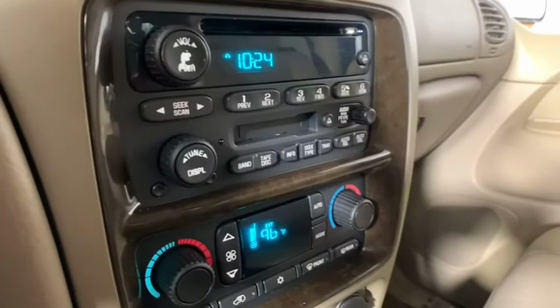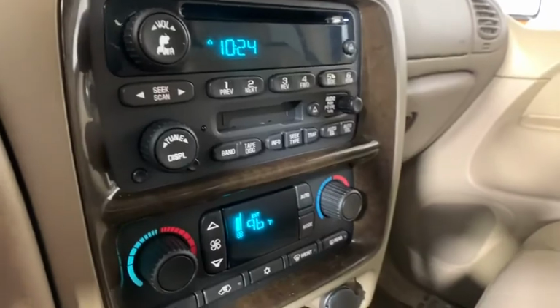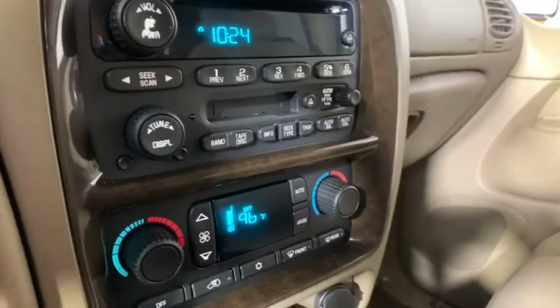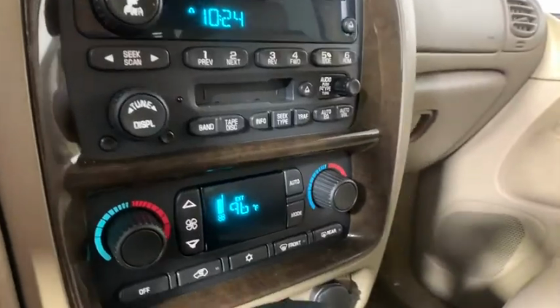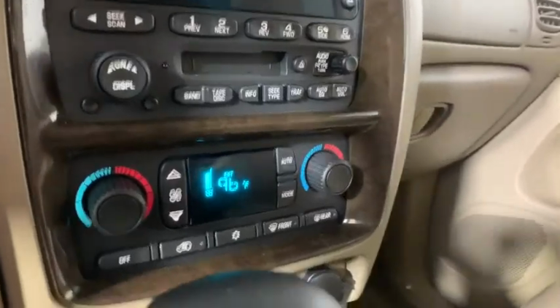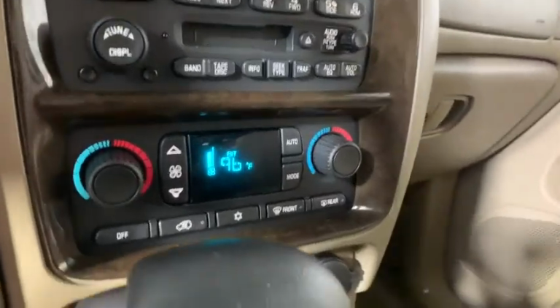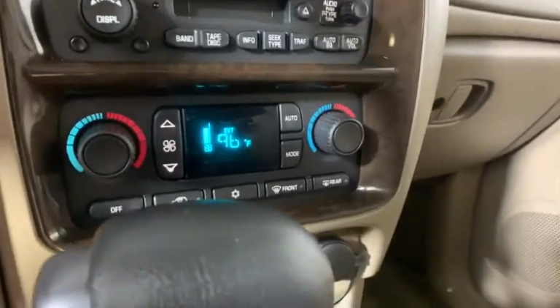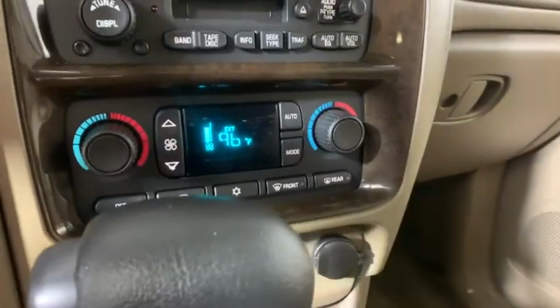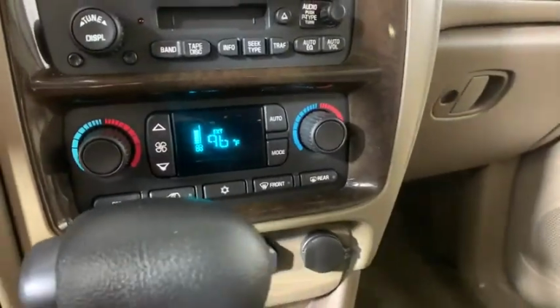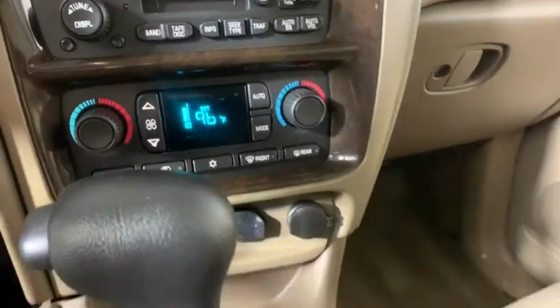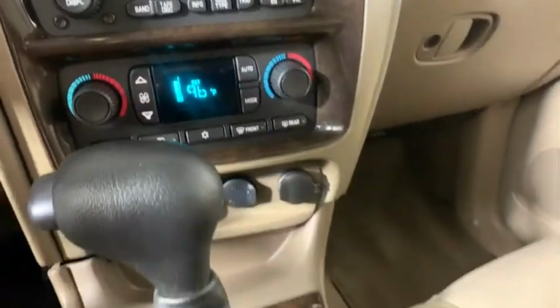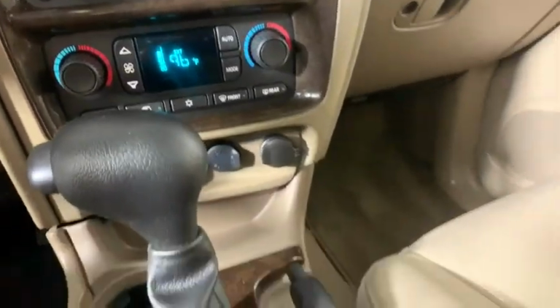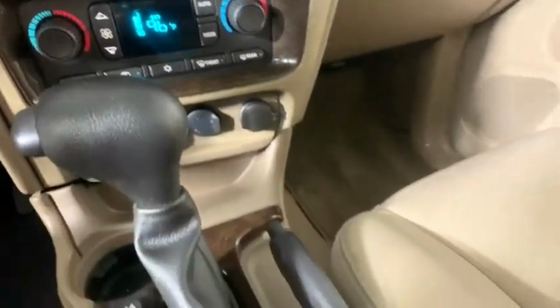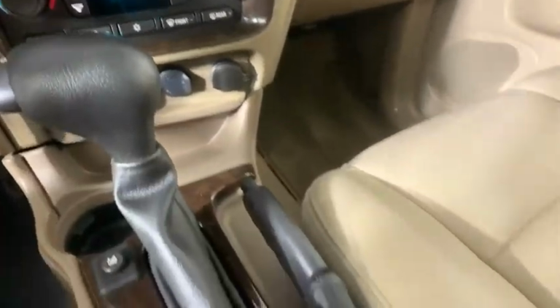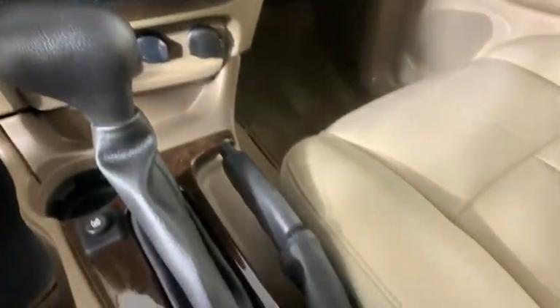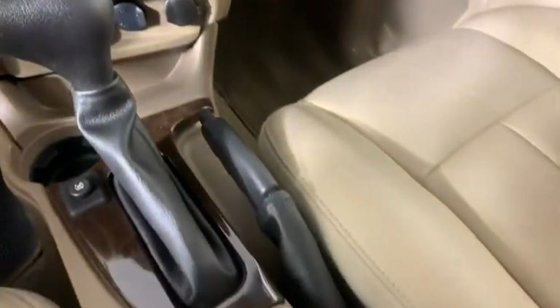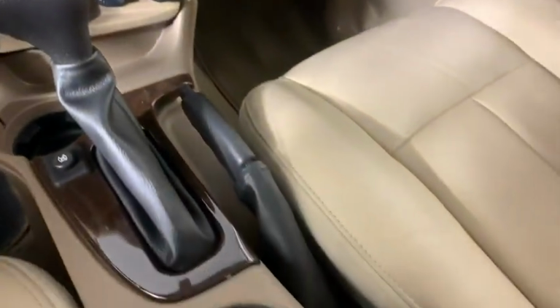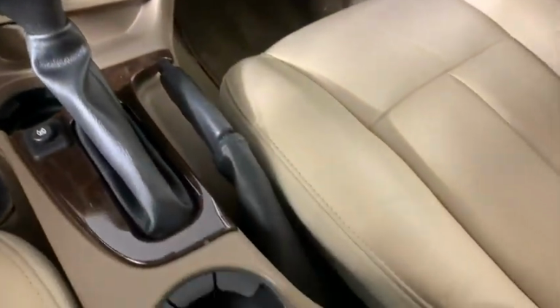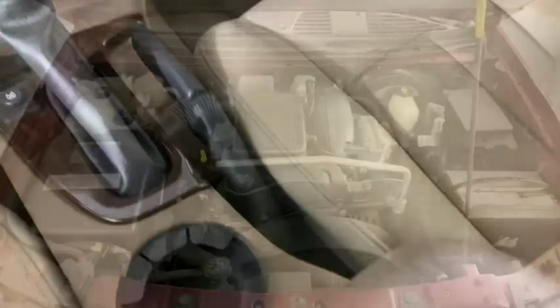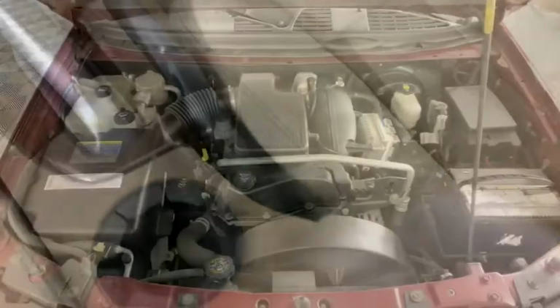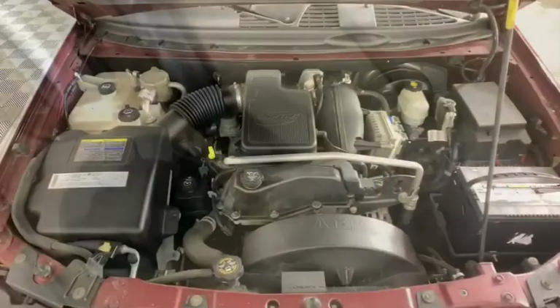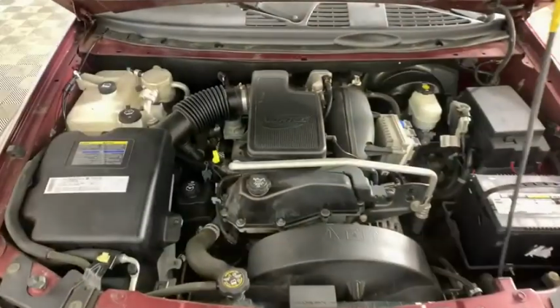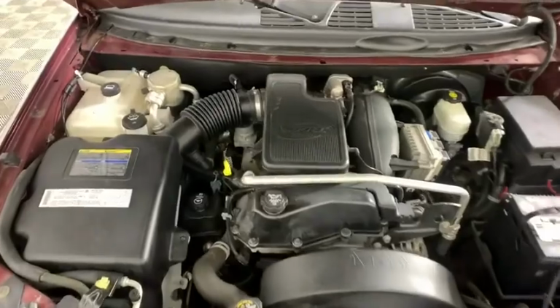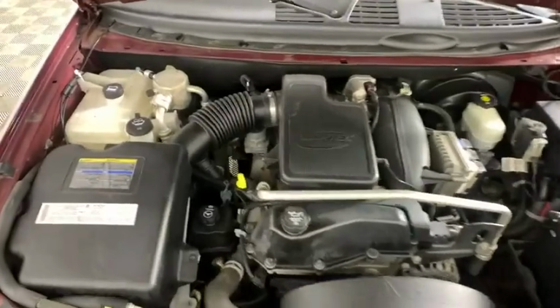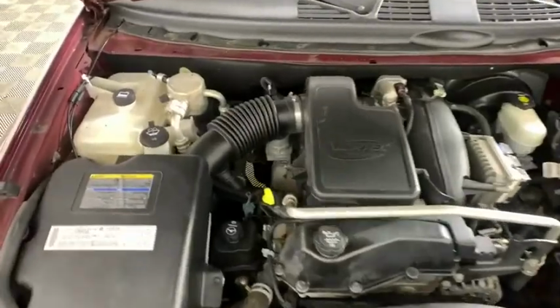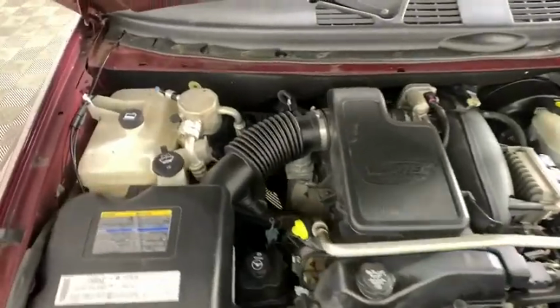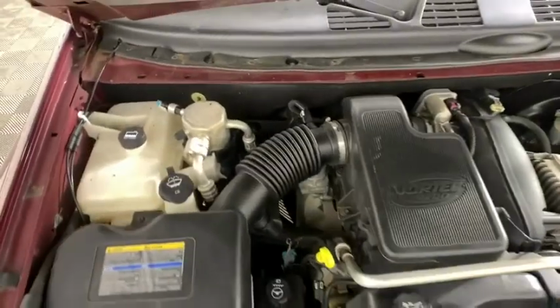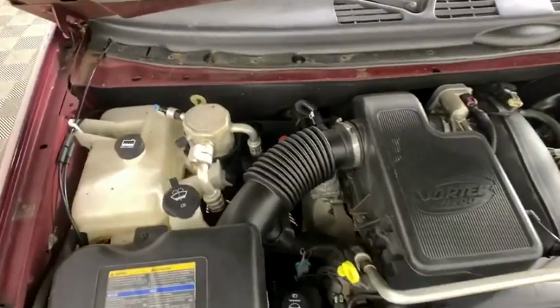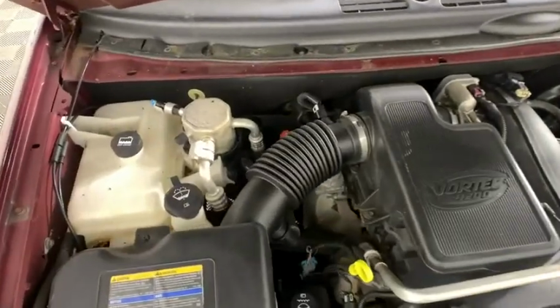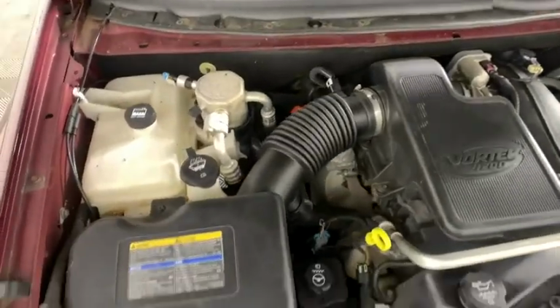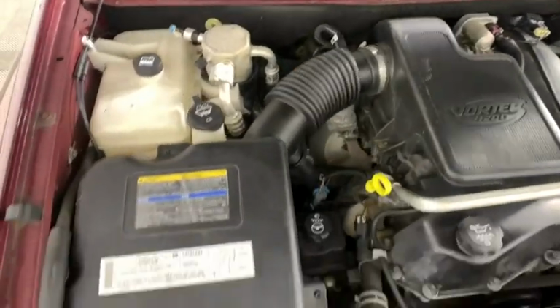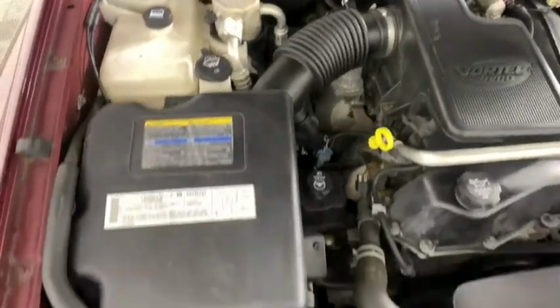CD player, power windows, rear window defroster, trip computer, compass, tachometer, panic alarm, remote keyless entry.